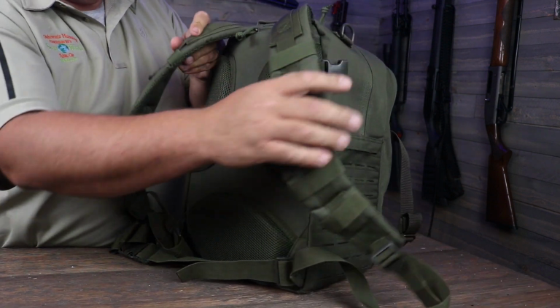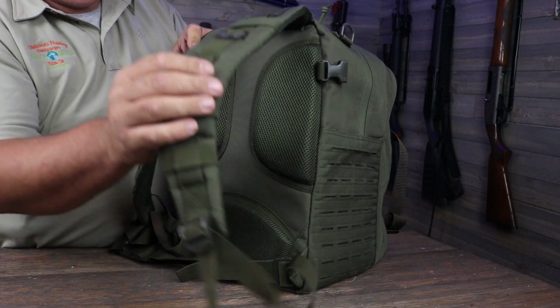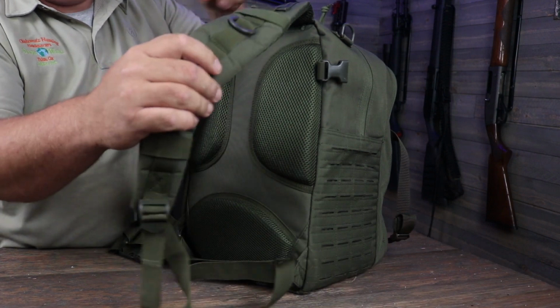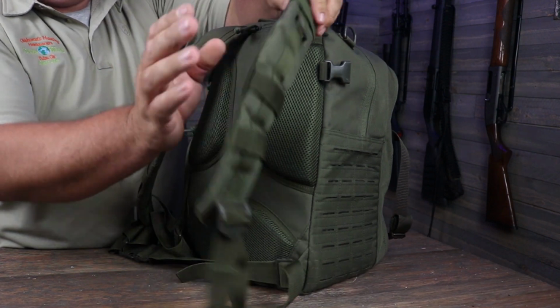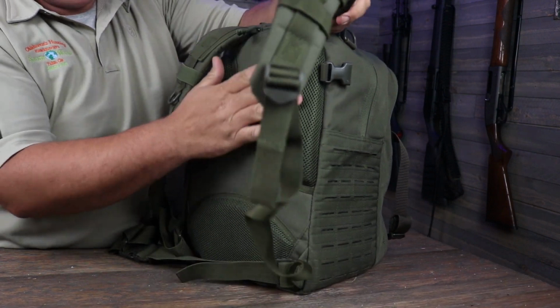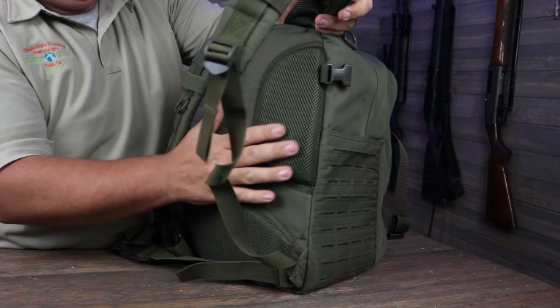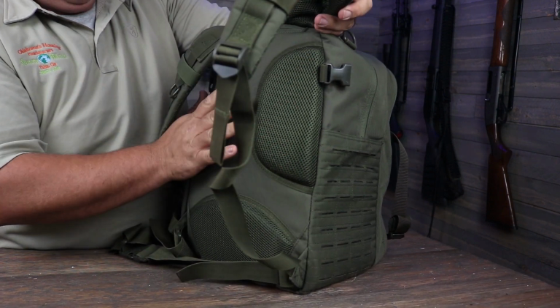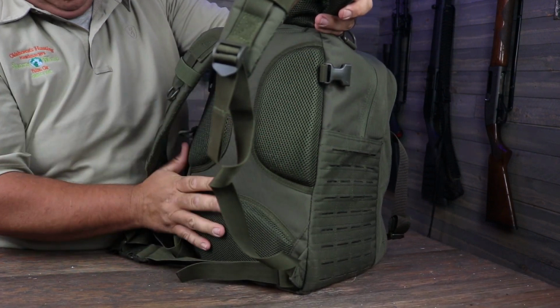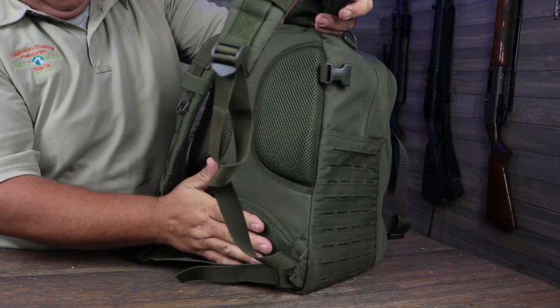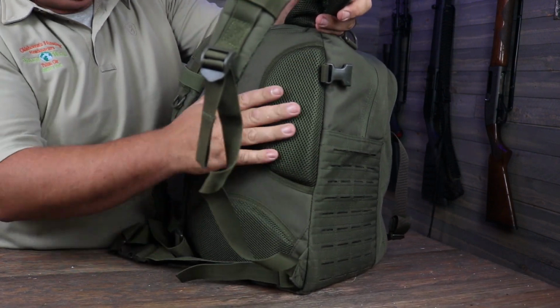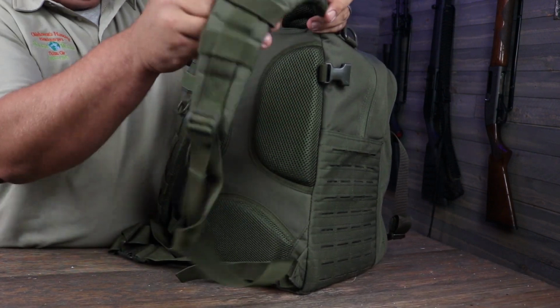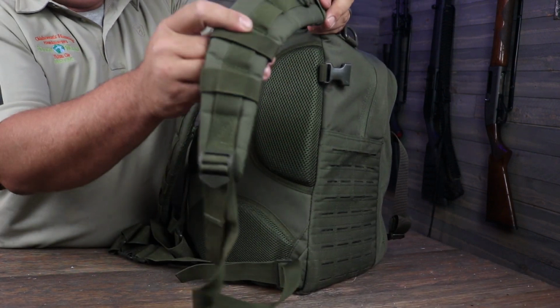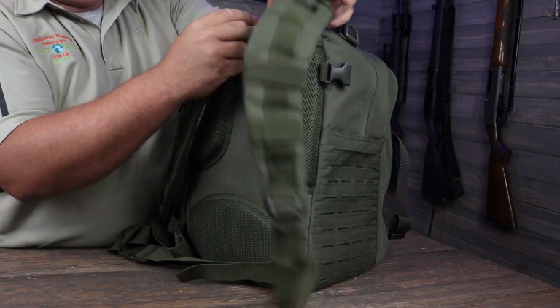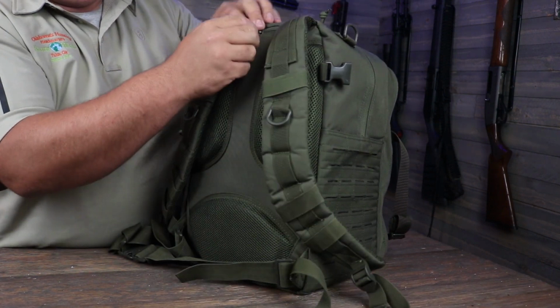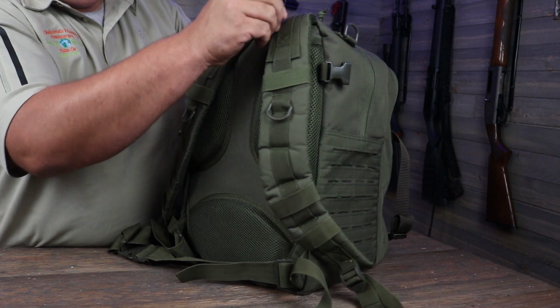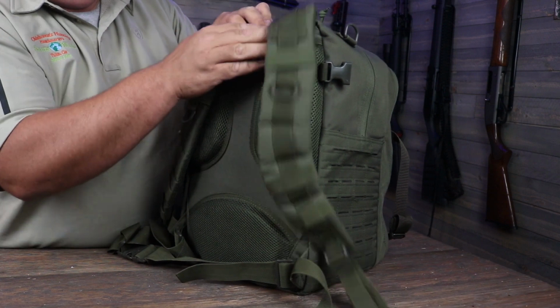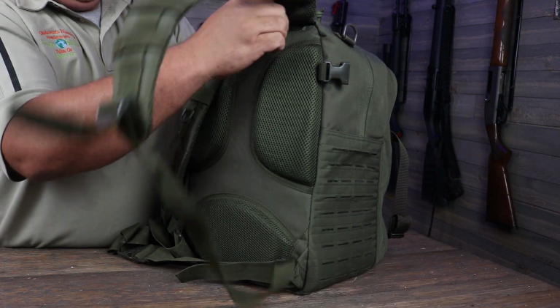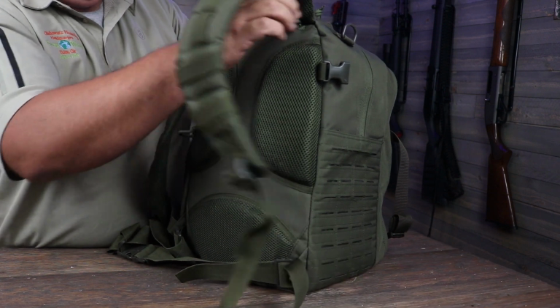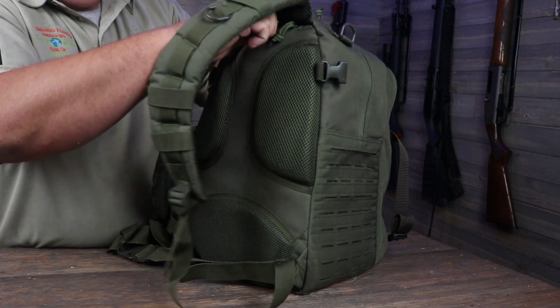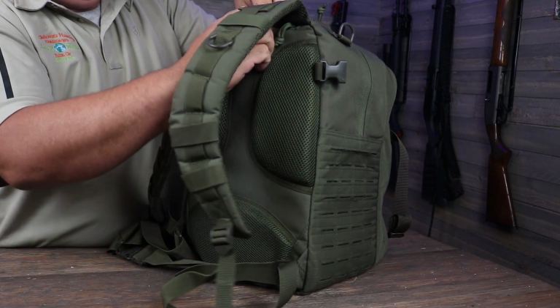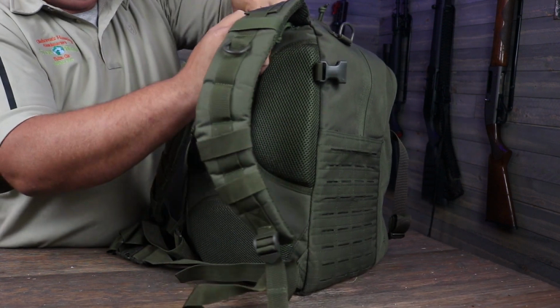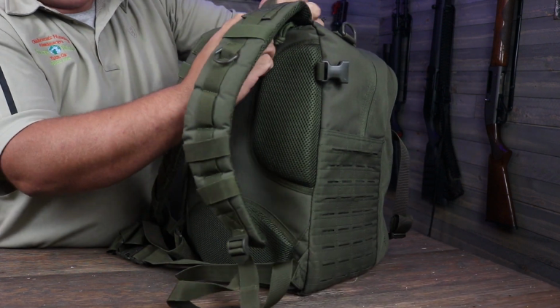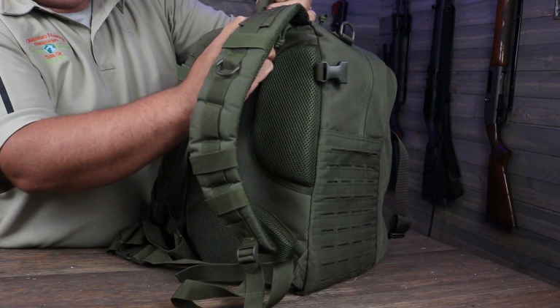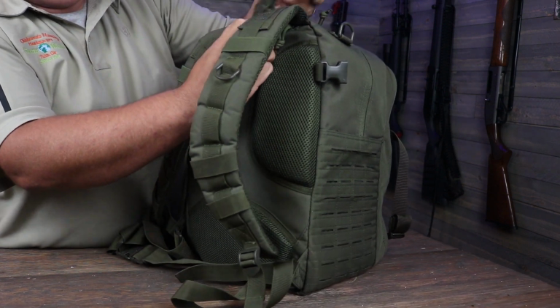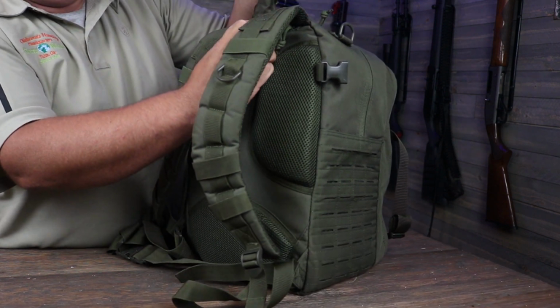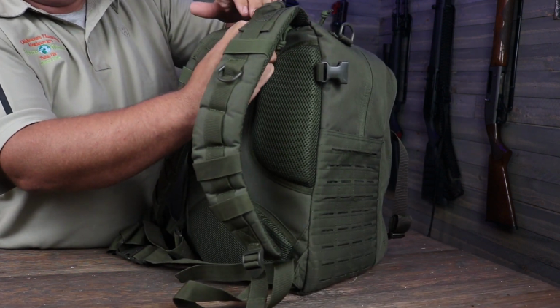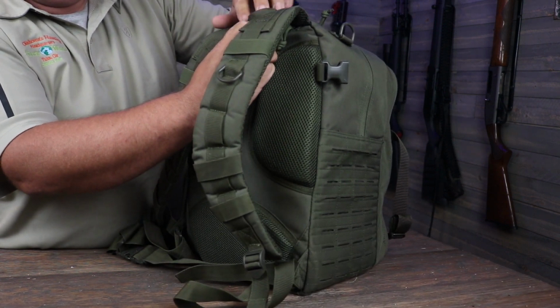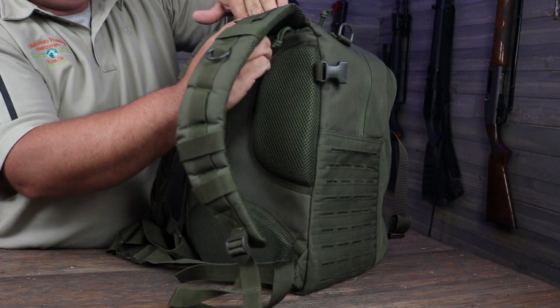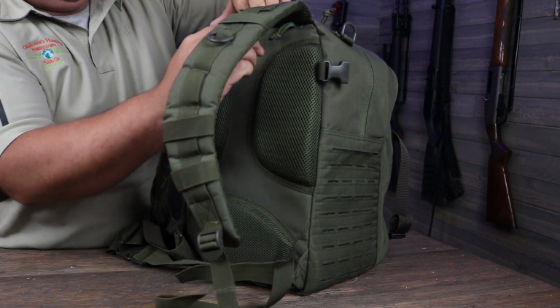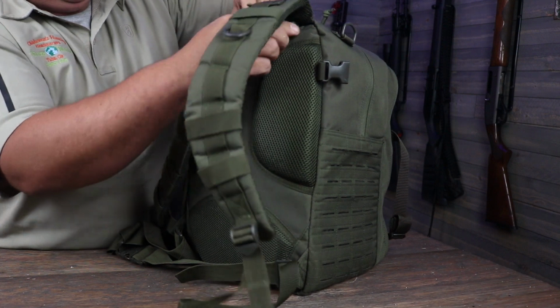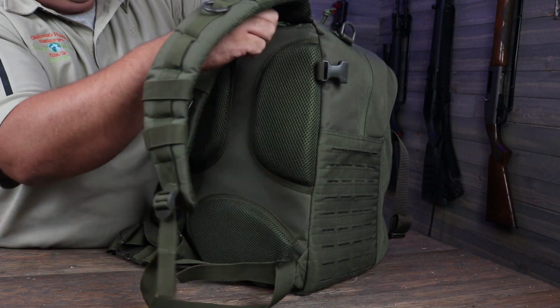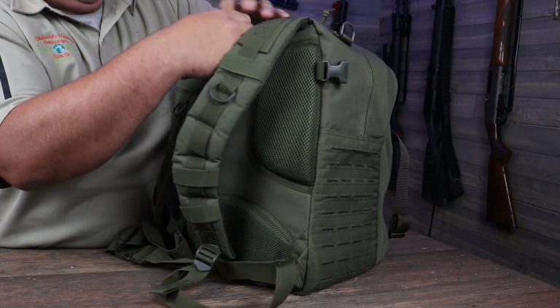The back still has your padded back and the padded shoulder straps. It does still have the little rain jacket — I'm not gonna pull it all the way out and put it on. I did in the other video but not in this one. So it's got the little rain jacket you can put on it.